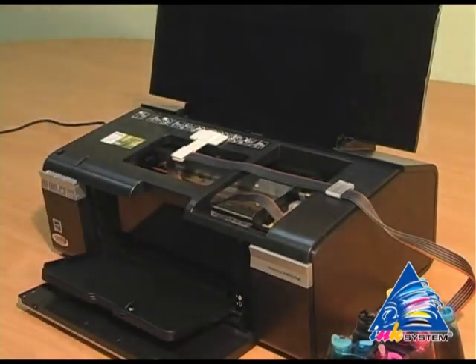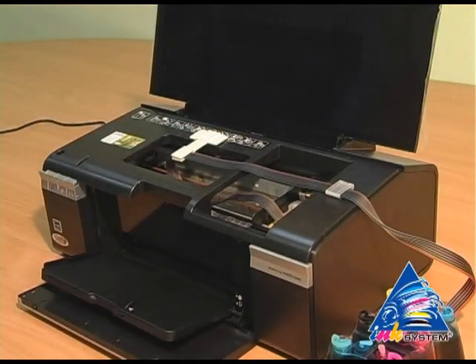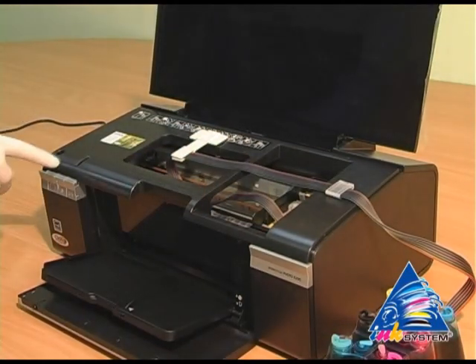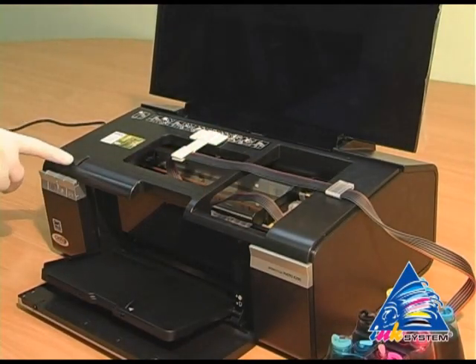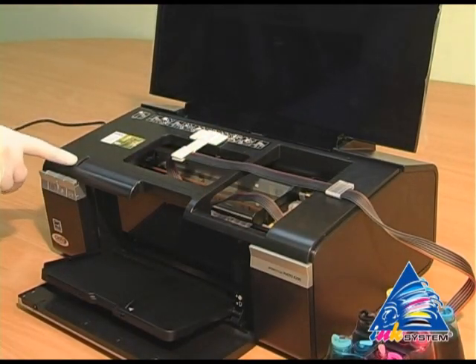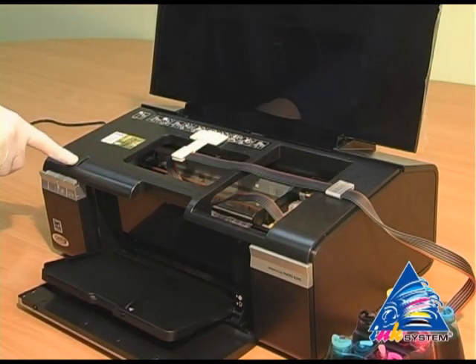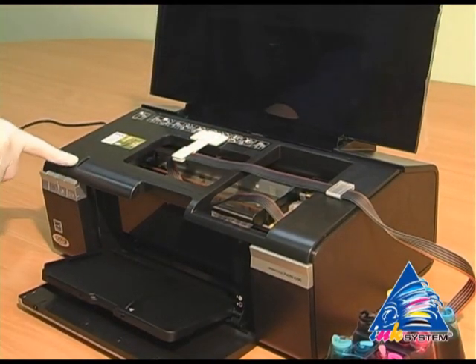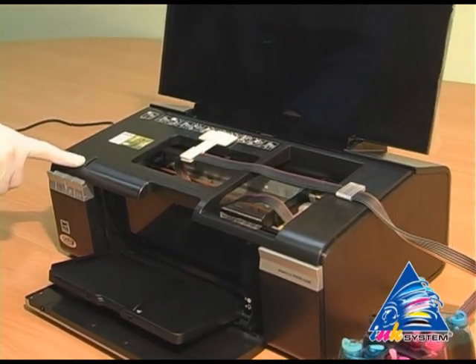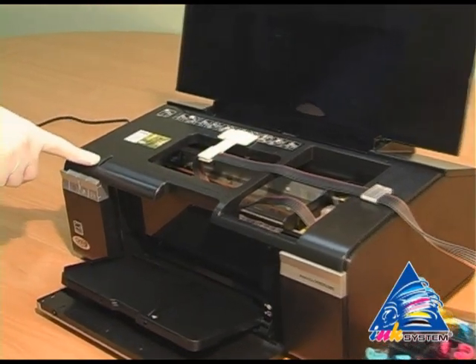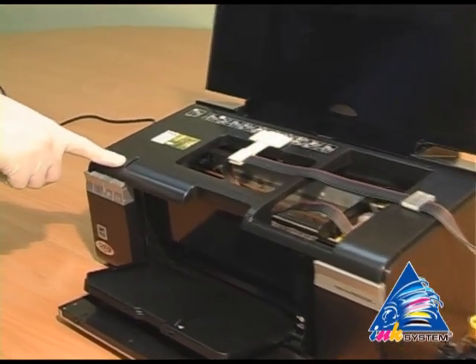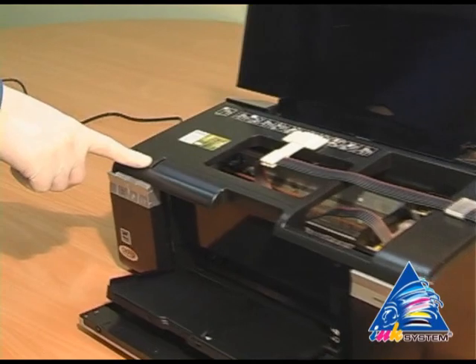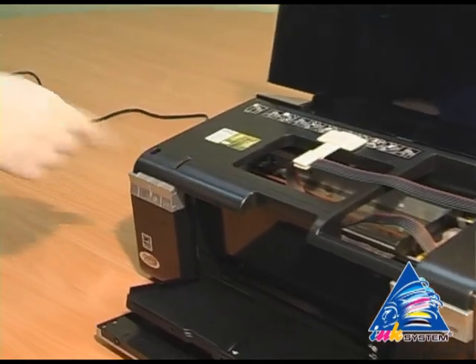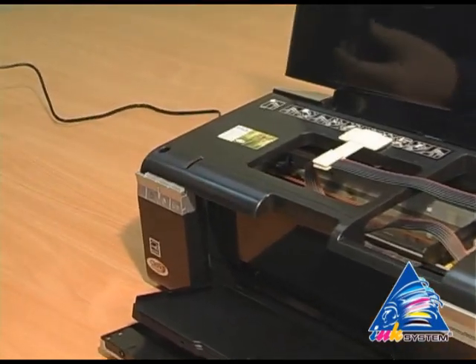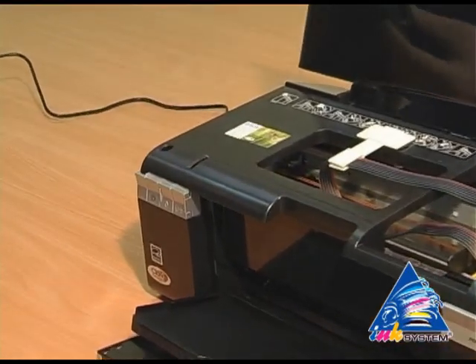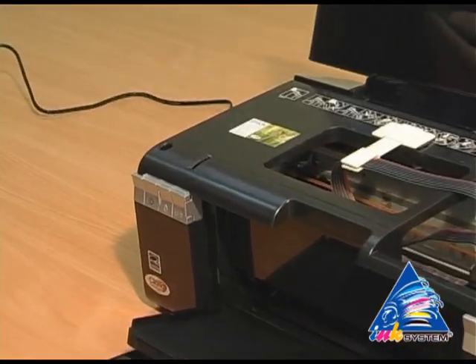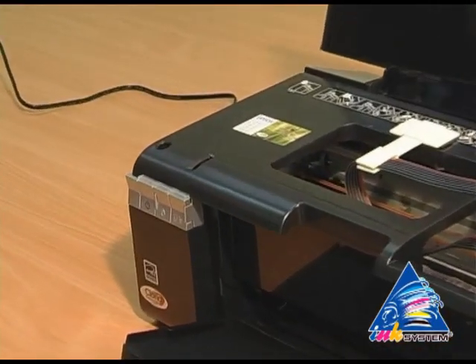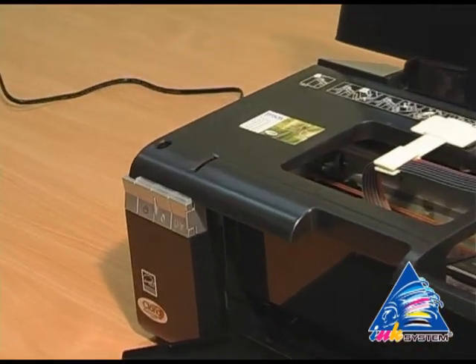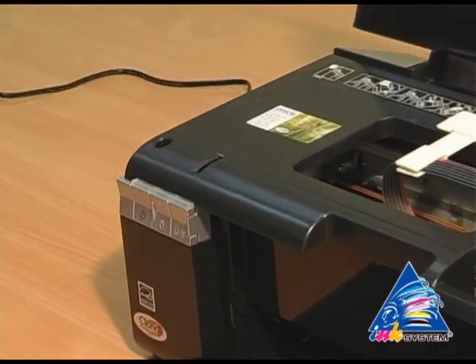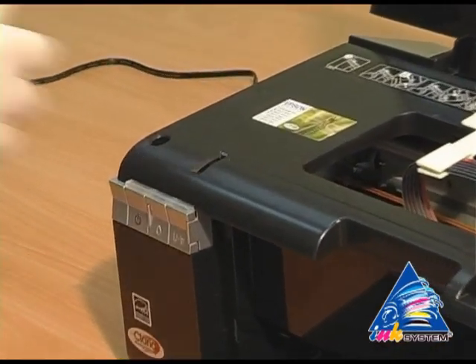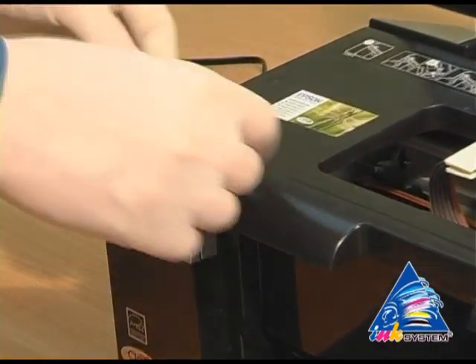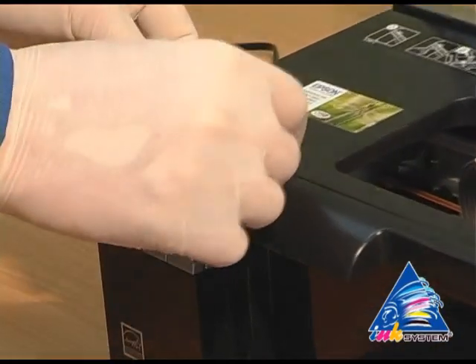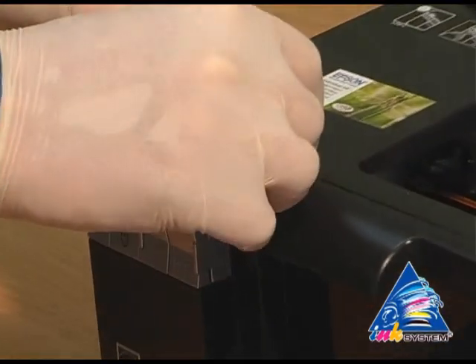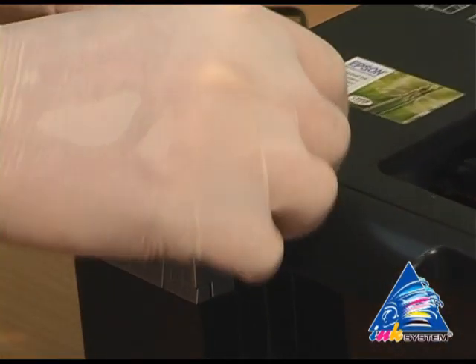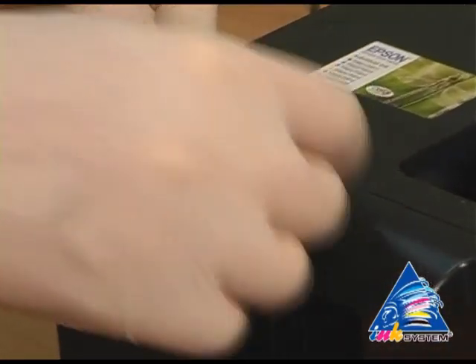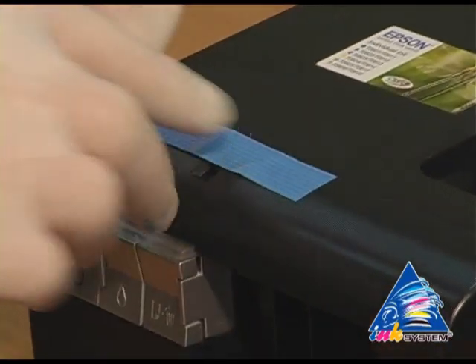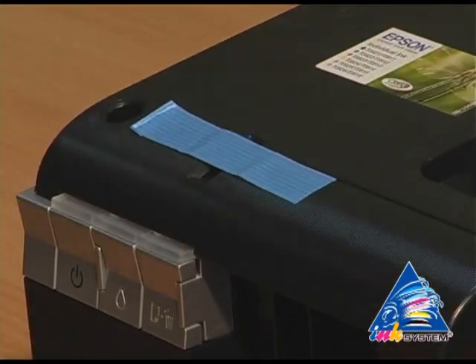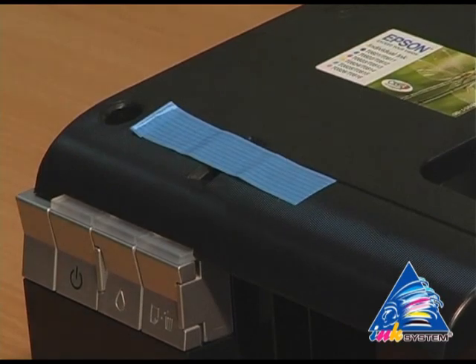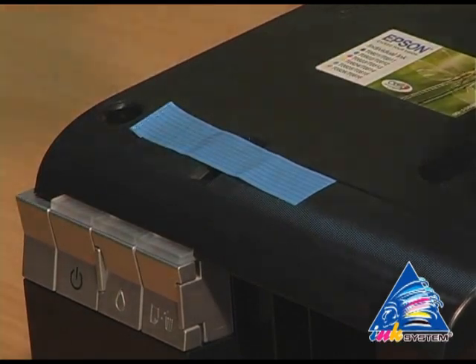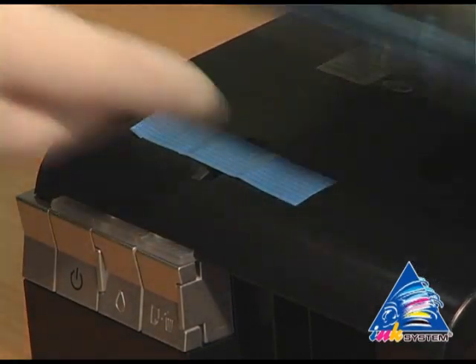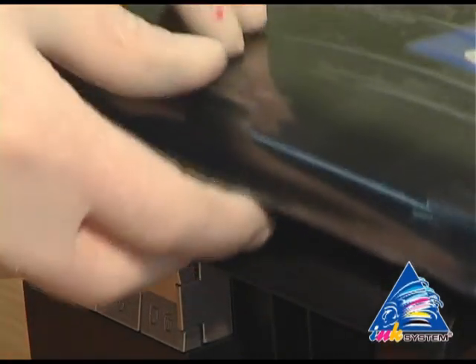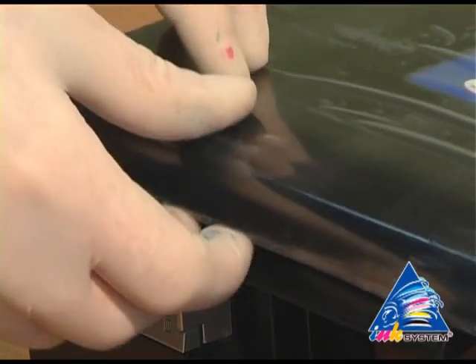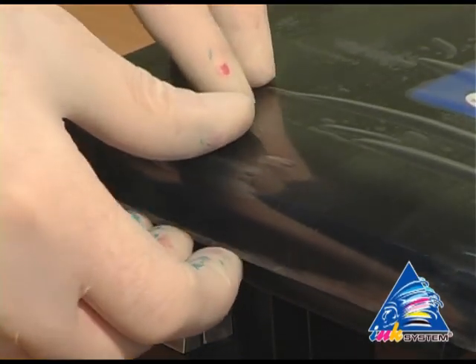There is a sensor on the printer that indicates when the cap is open. Glue the carriage tape onto it, then close the printer's cap.